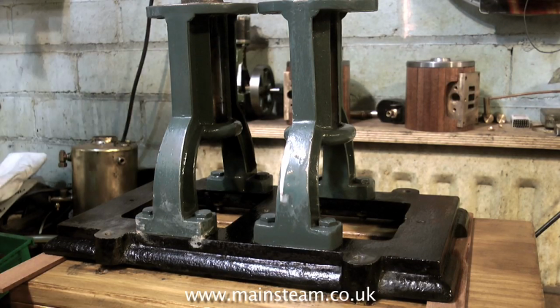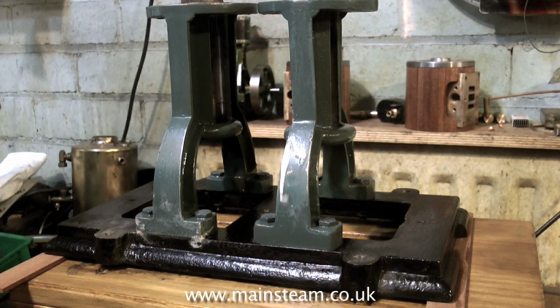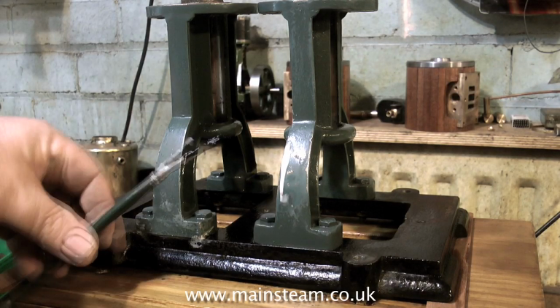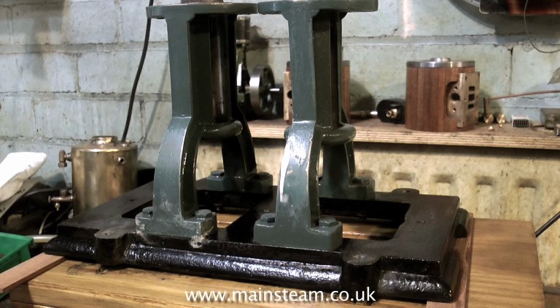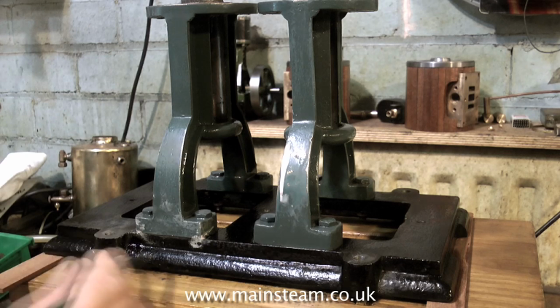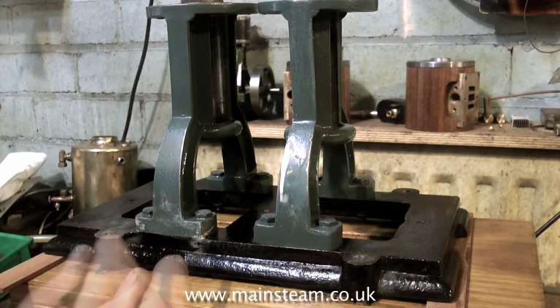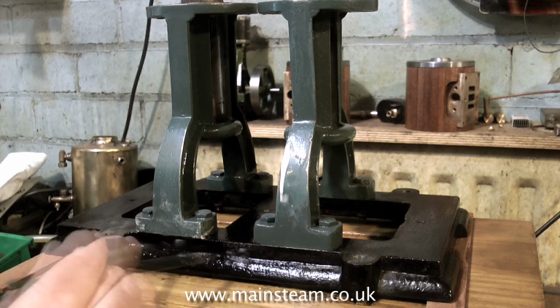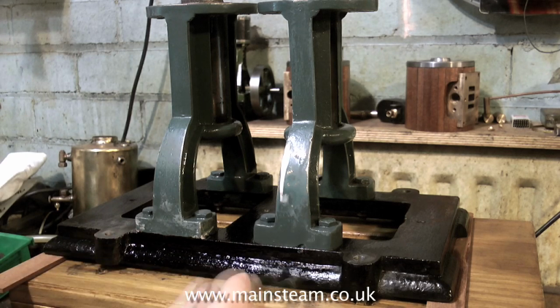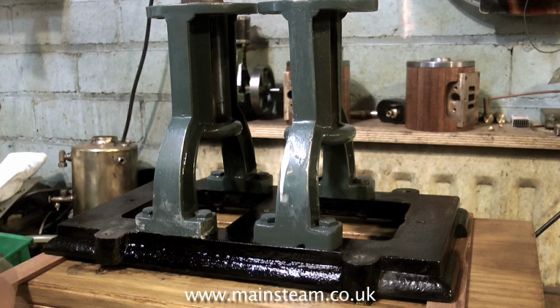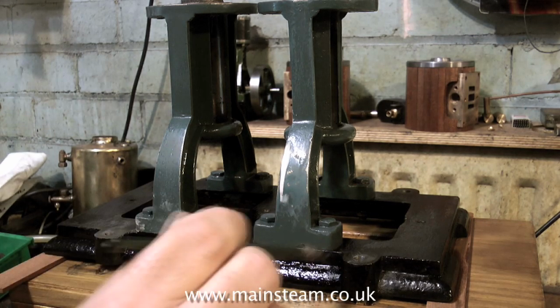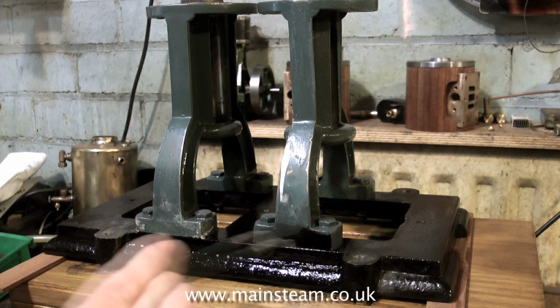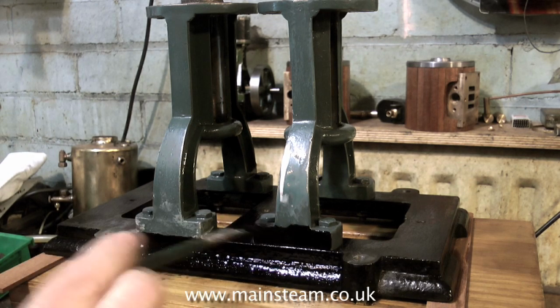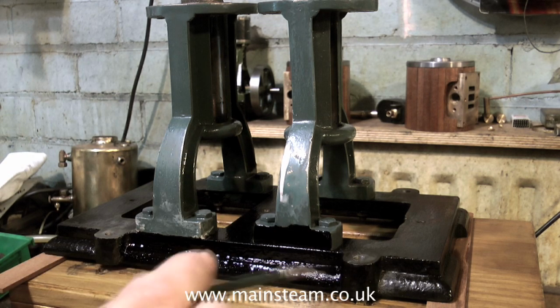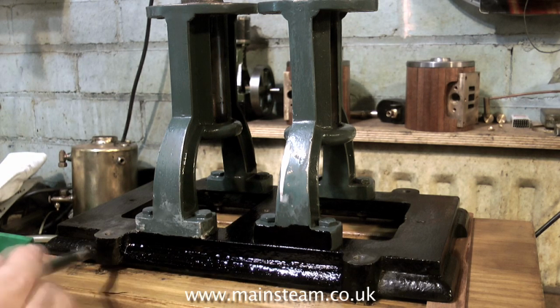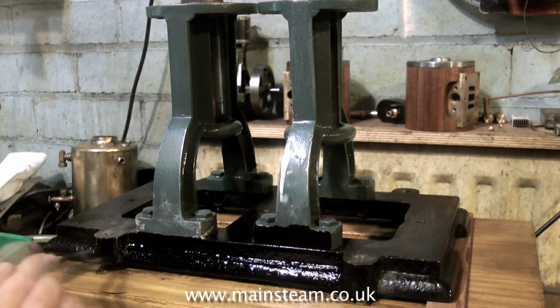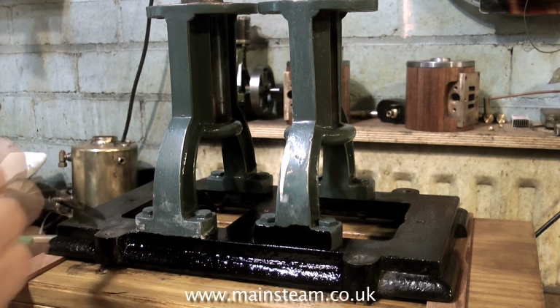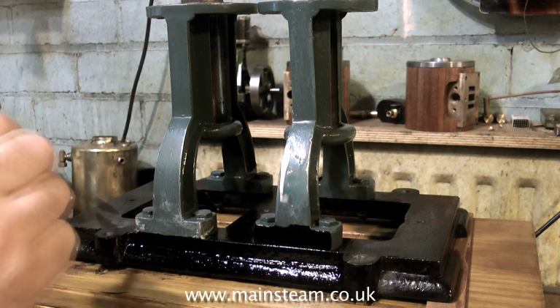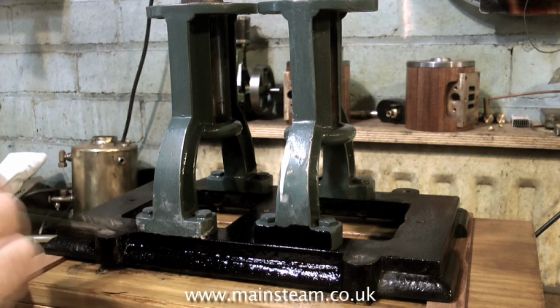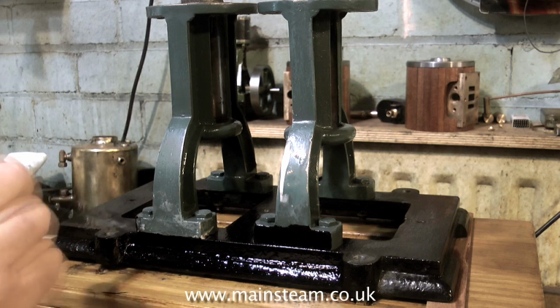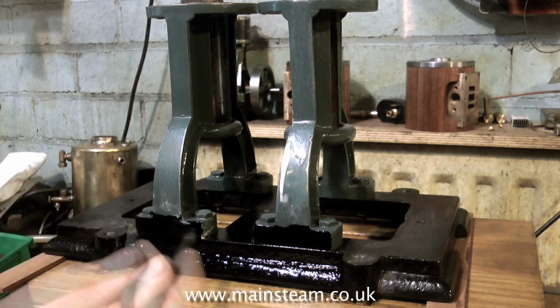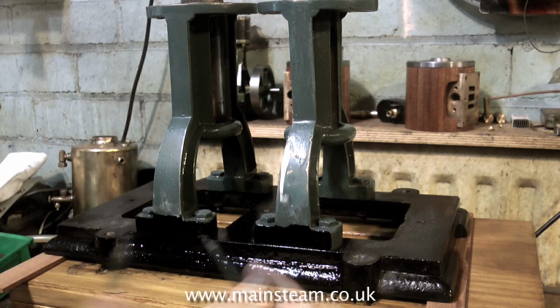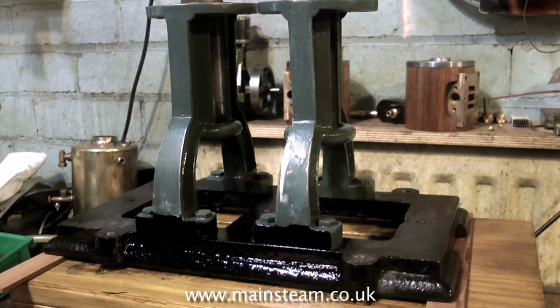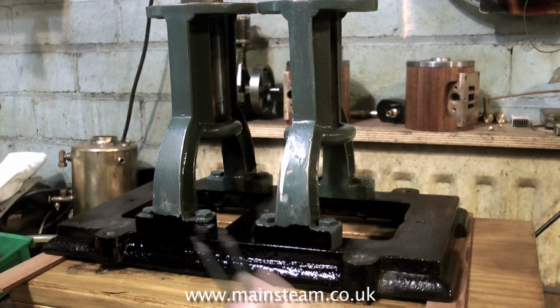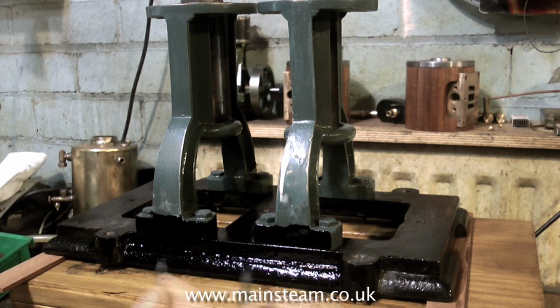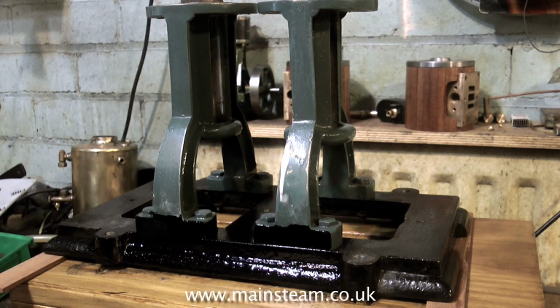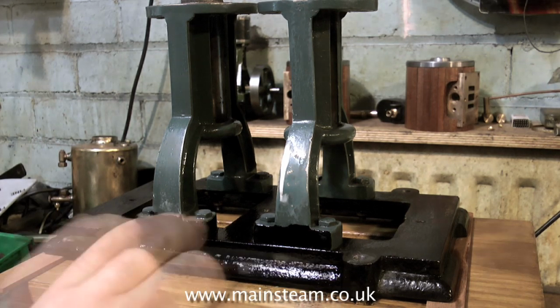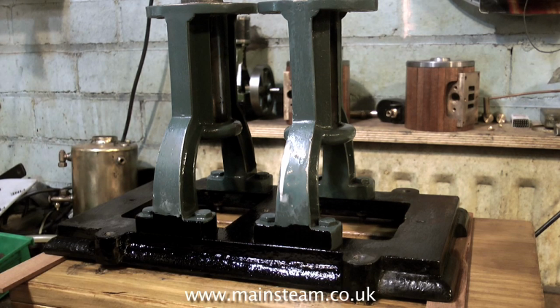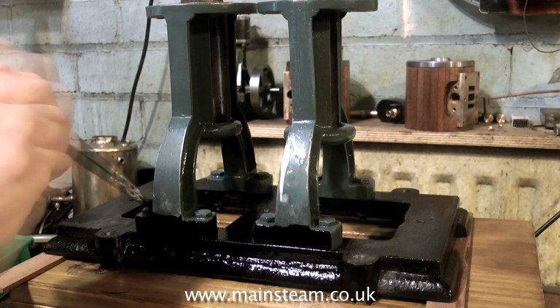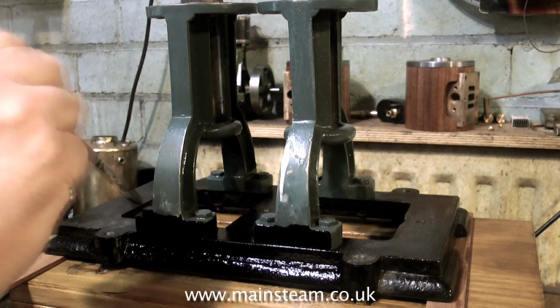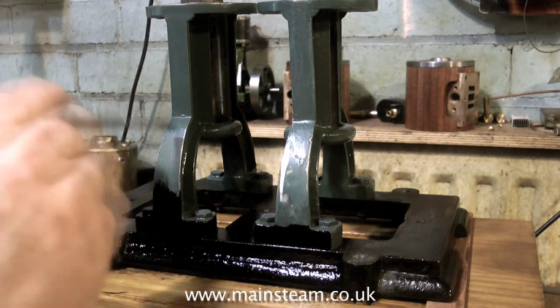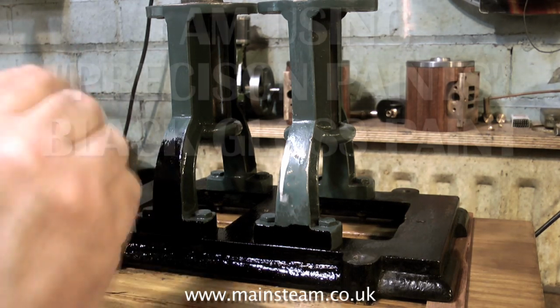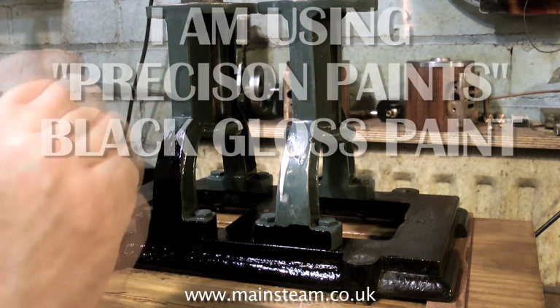This painting part of the video I'm playing back at a high speed, because in real time it would be incredibly boring. It actually took 37 minutes to do it, and I don't want the video to run for that length of time.